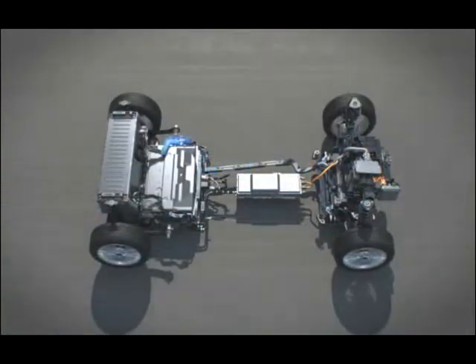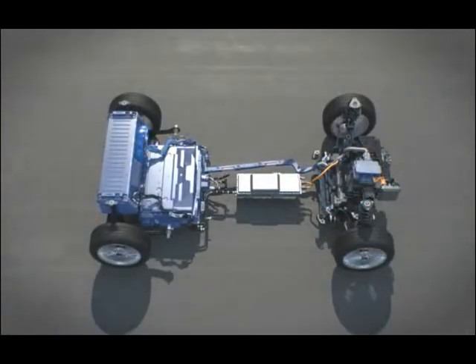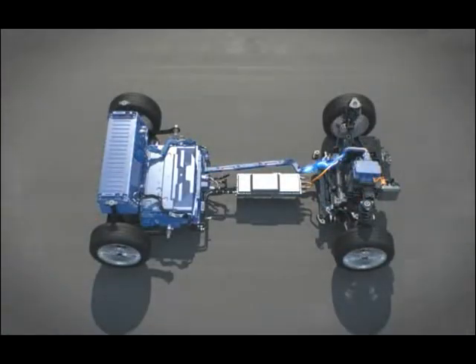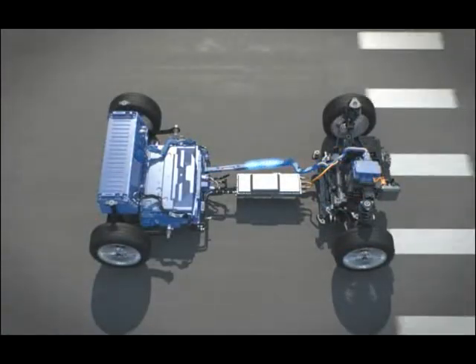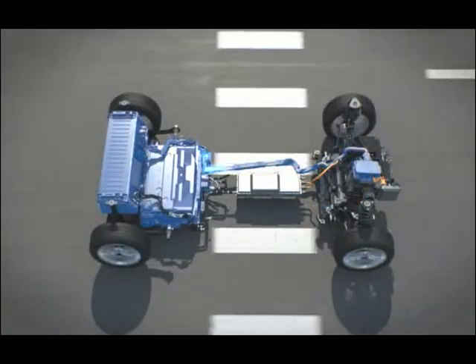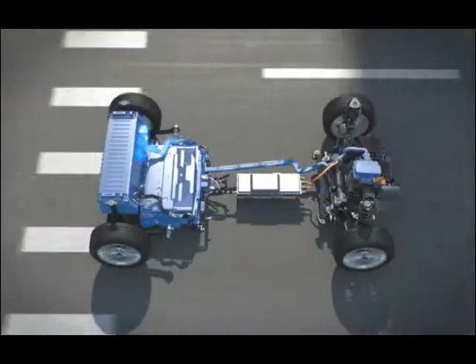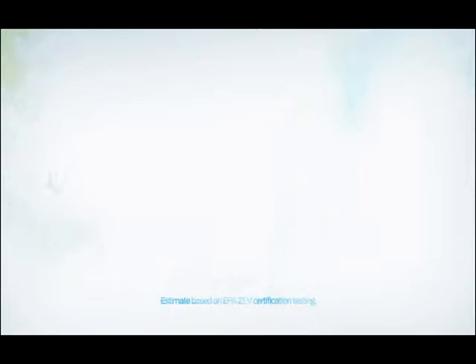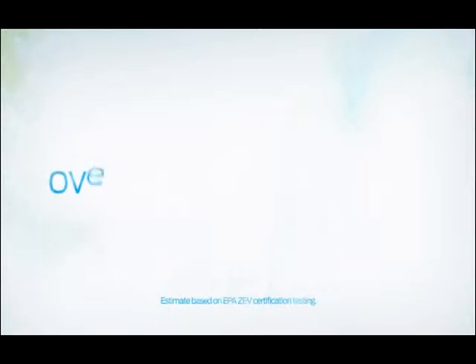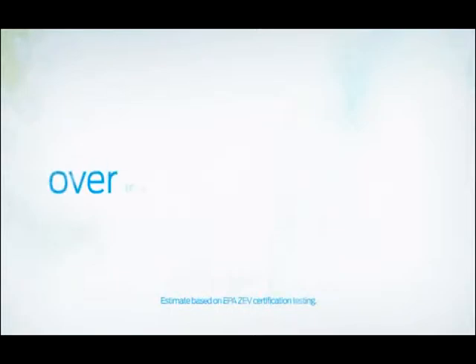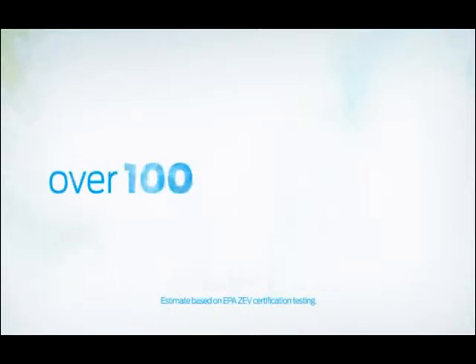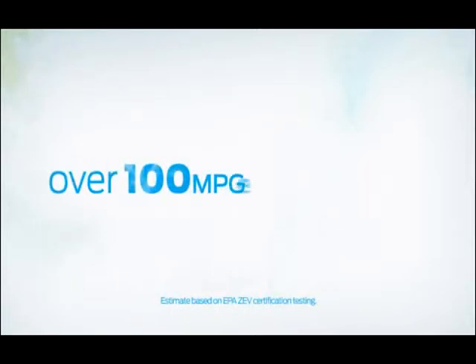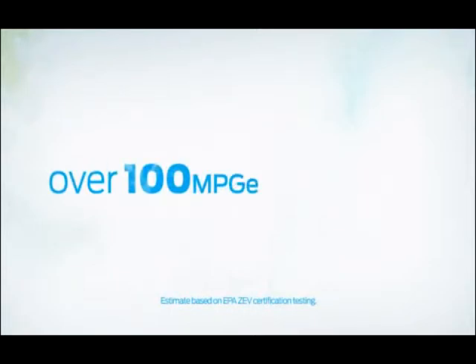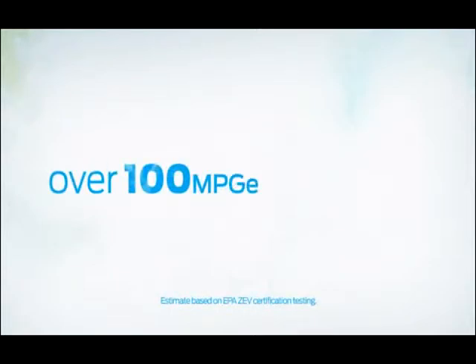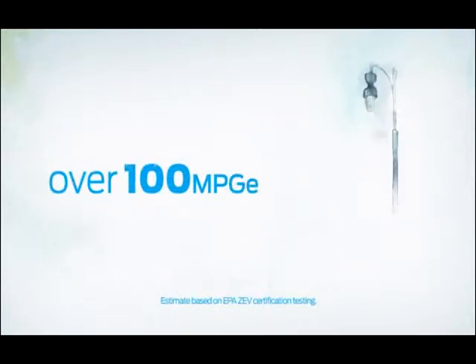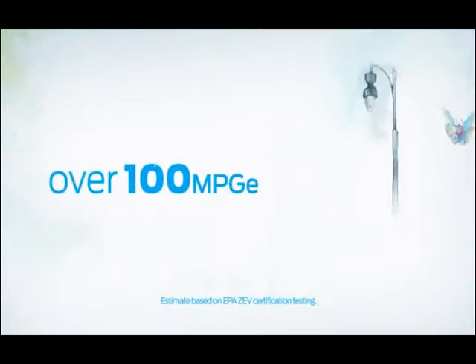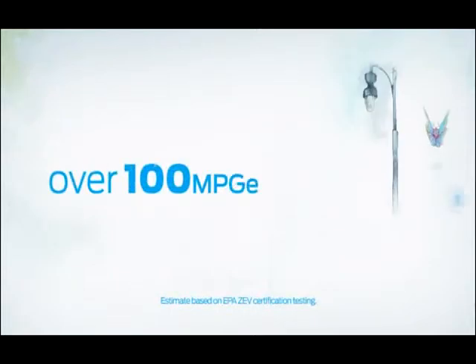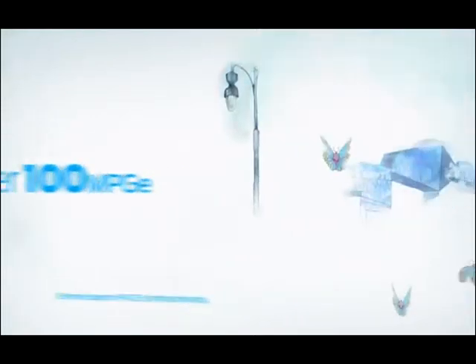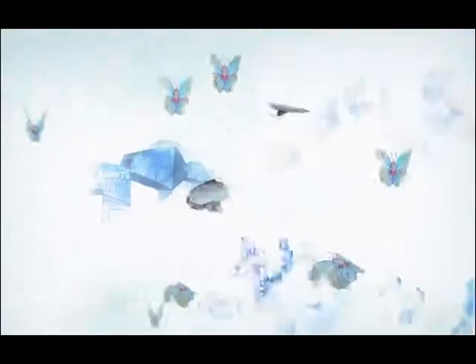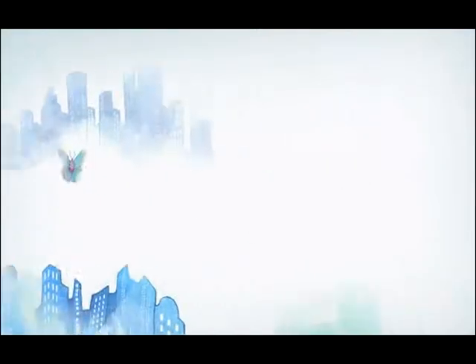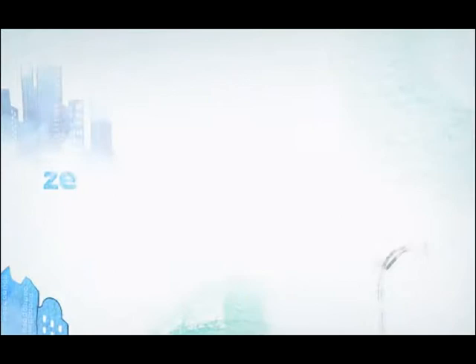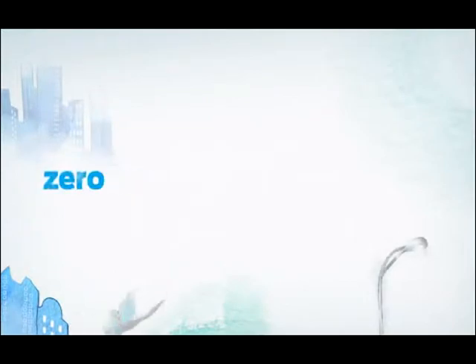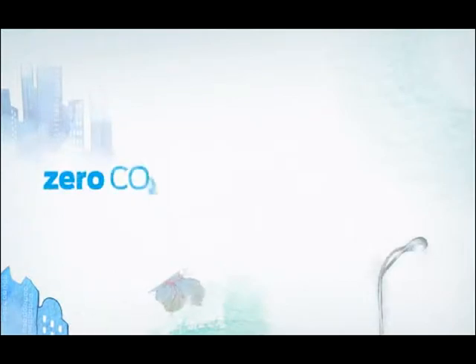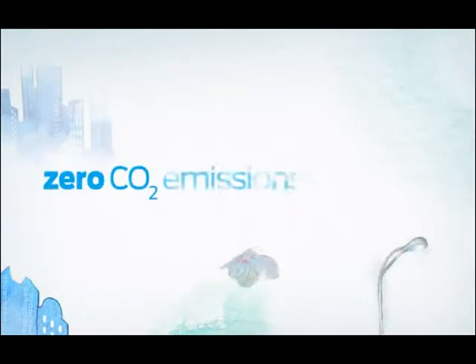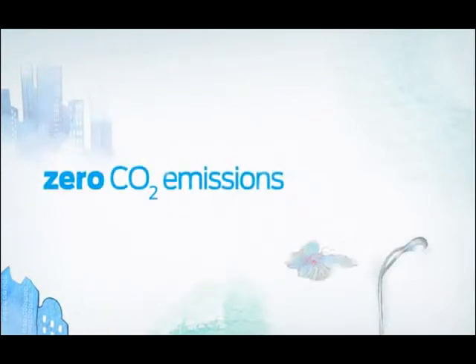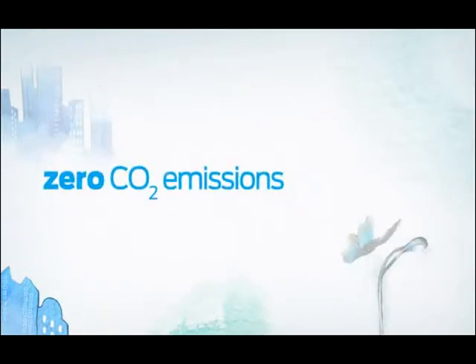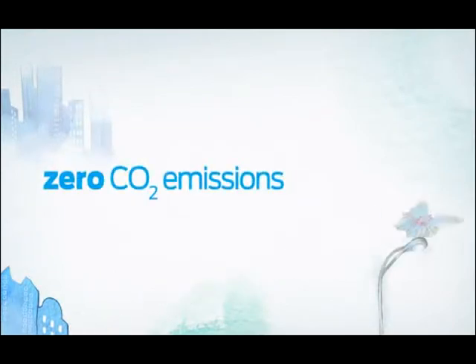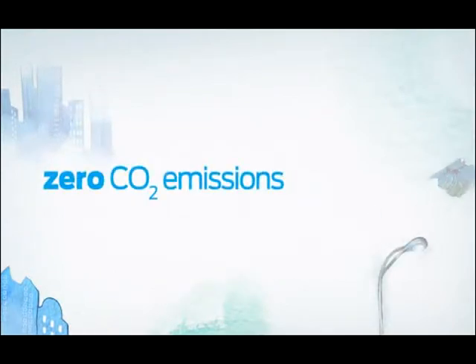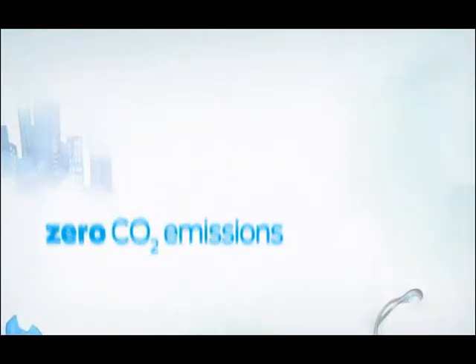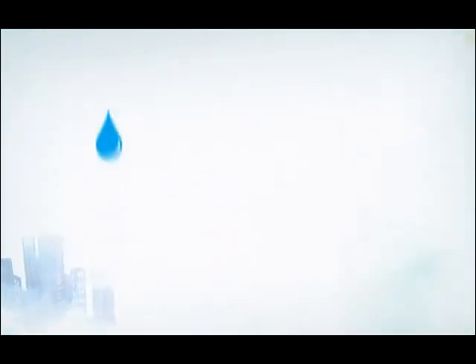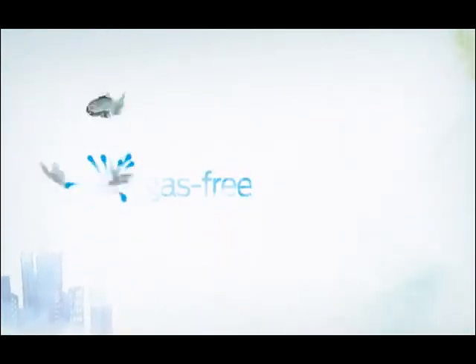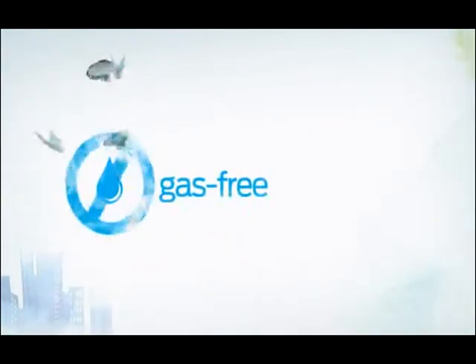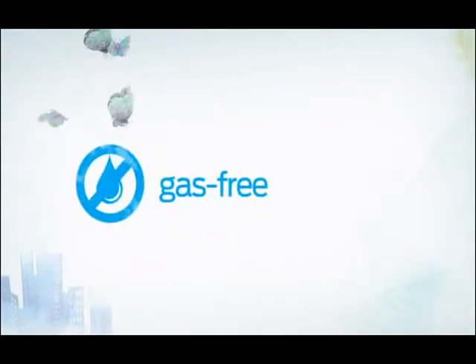The Focus Electric will offer a projected combined fuel efficiency rating of over 100 miles per gallon equivalent with zero CO2 emissions, which means you can go just about anywhere guilt-free.